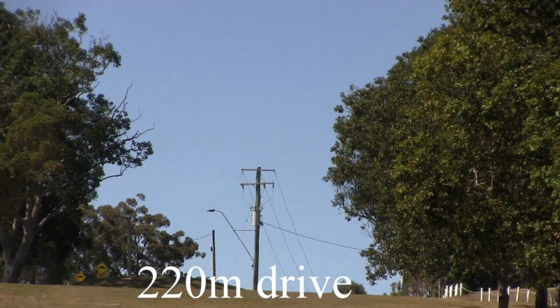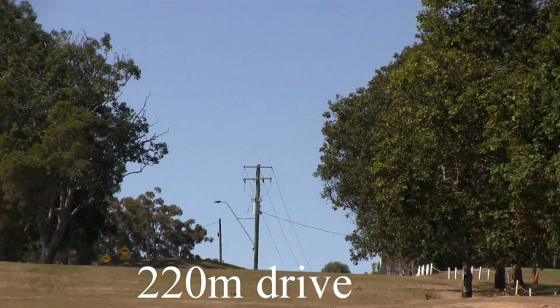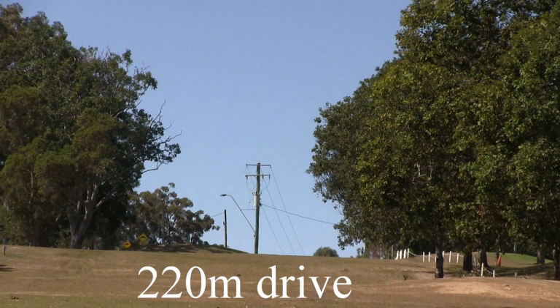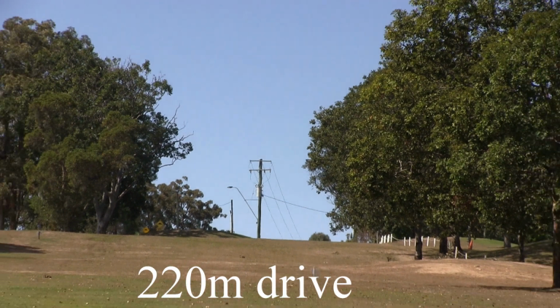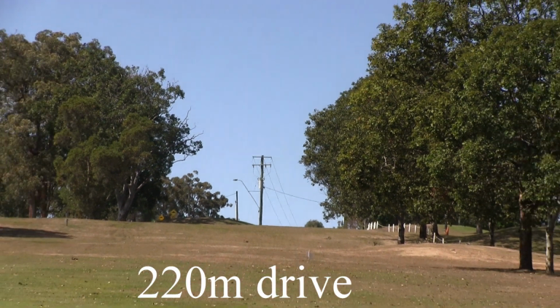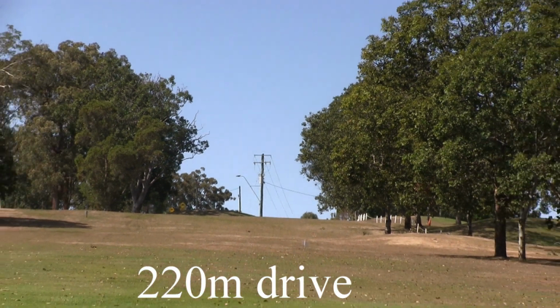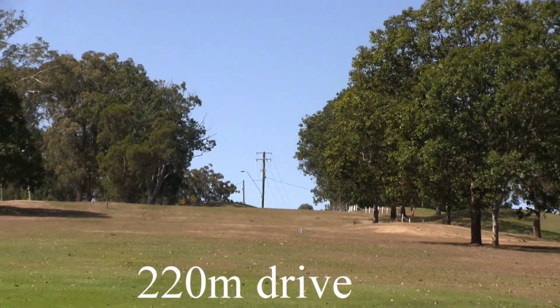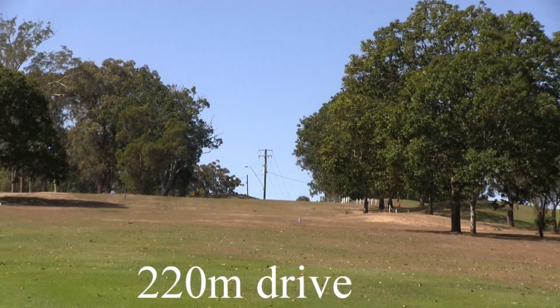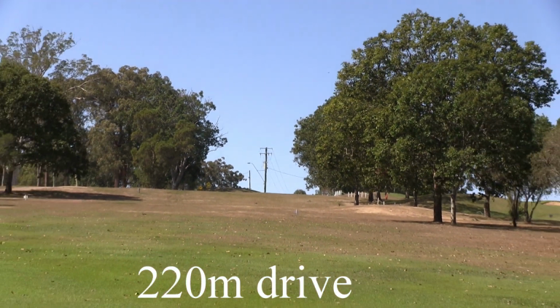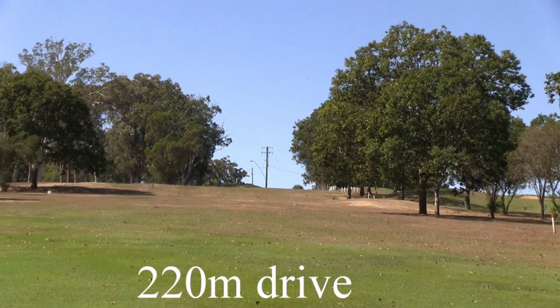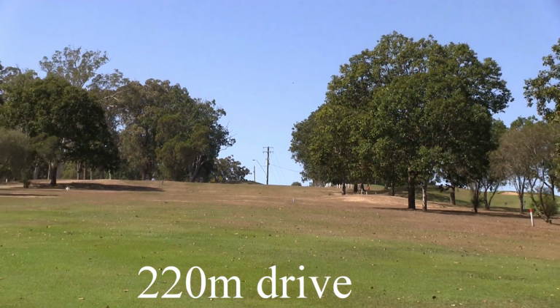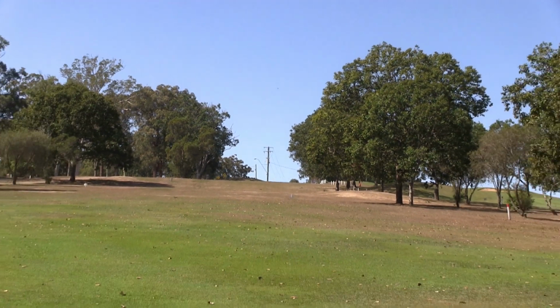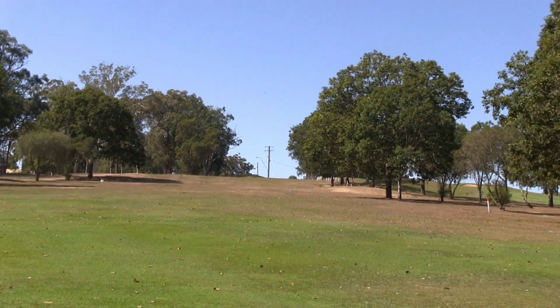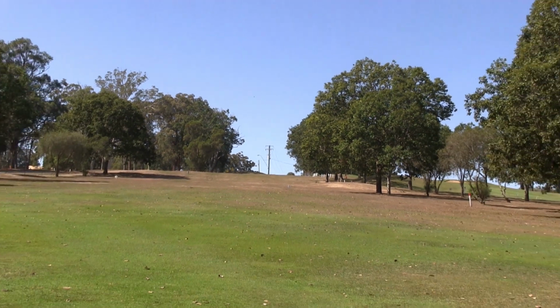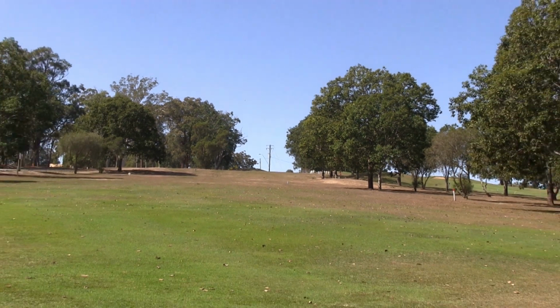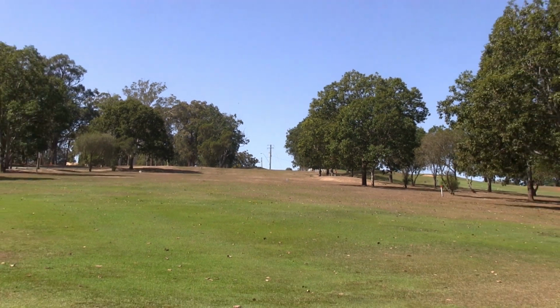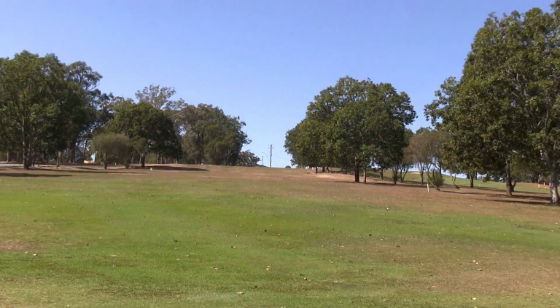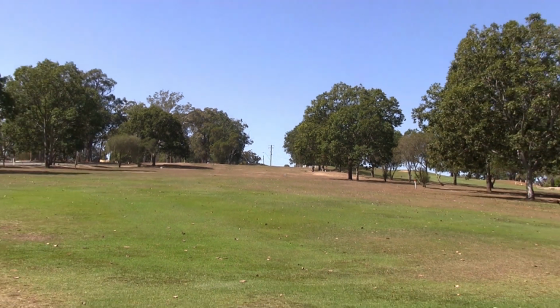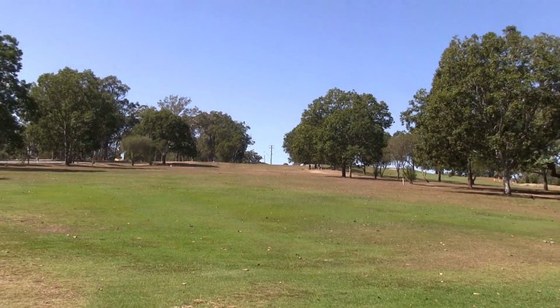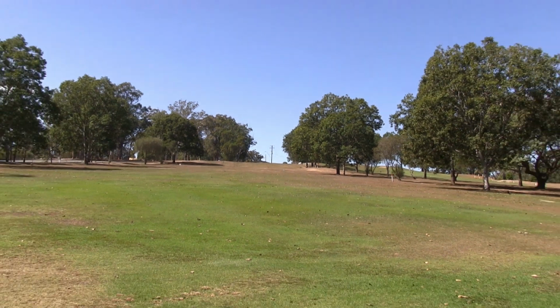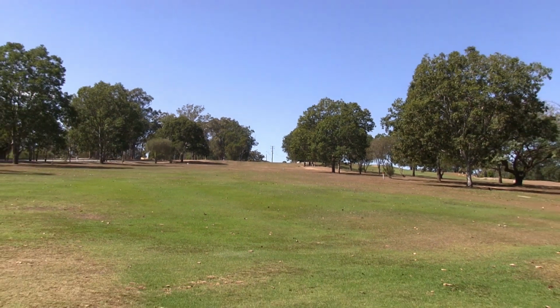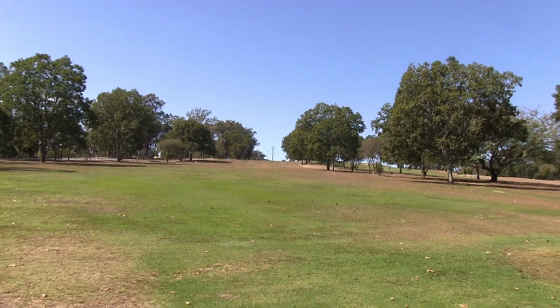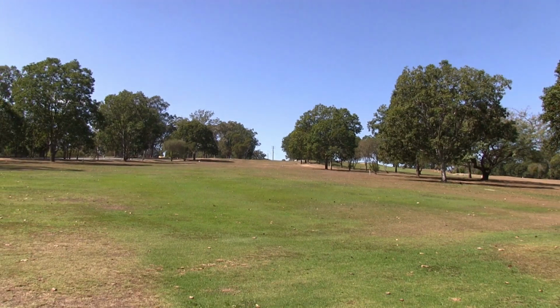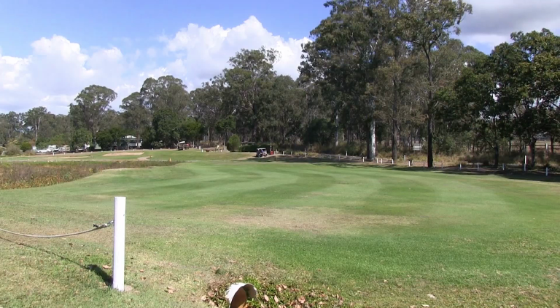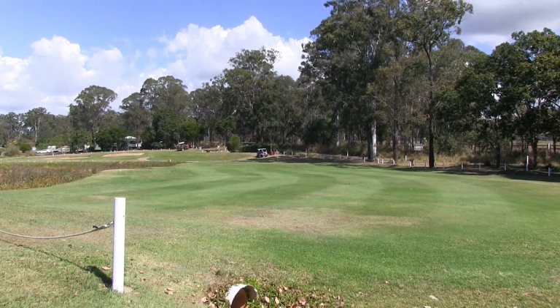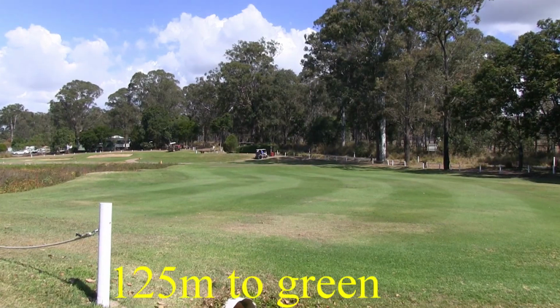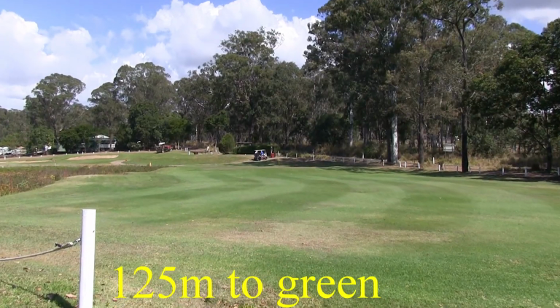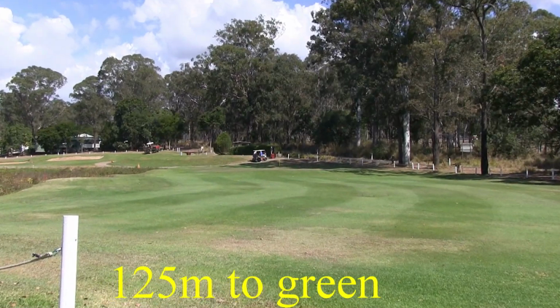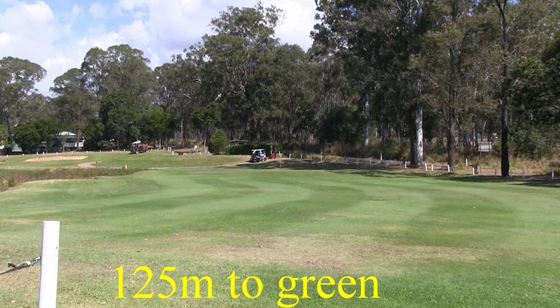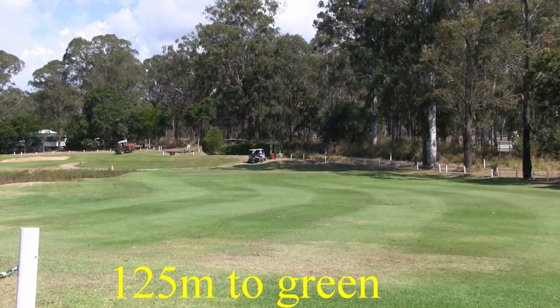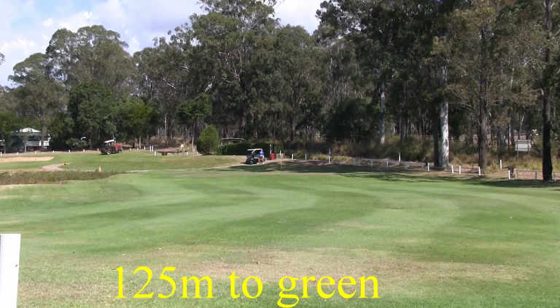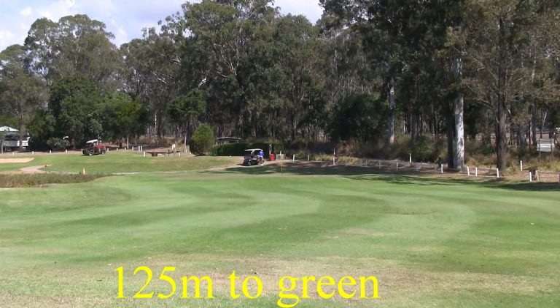There's out of bounds all the way down the right. So once you go over the hill, as you can see, everything opens up quite nicely here. There is a water hazard to the left — be careful of that, as it comes into play.